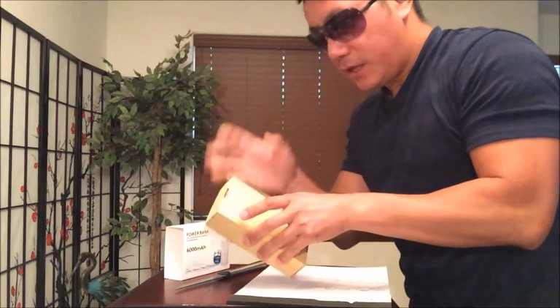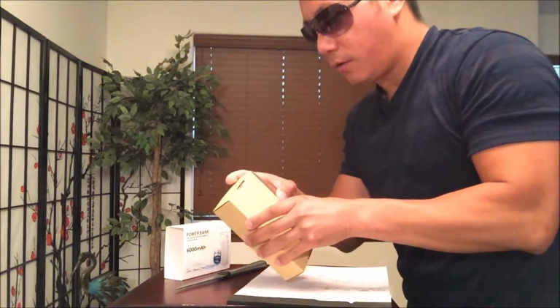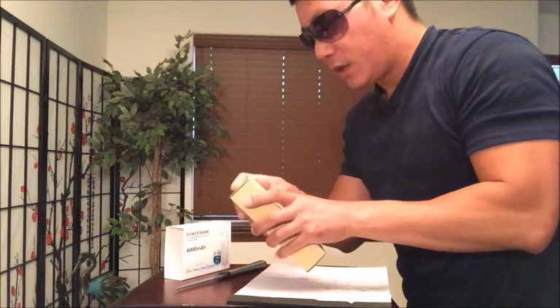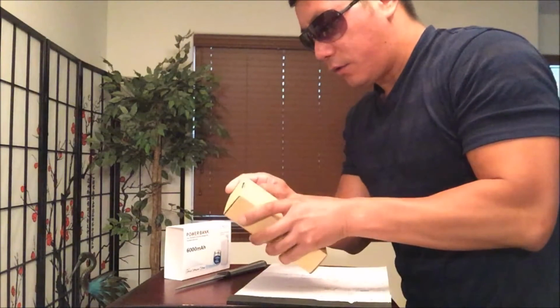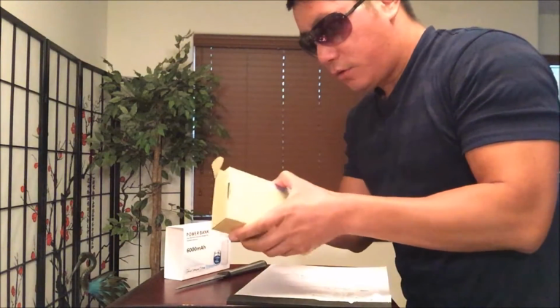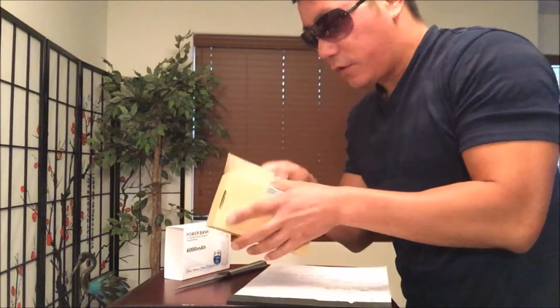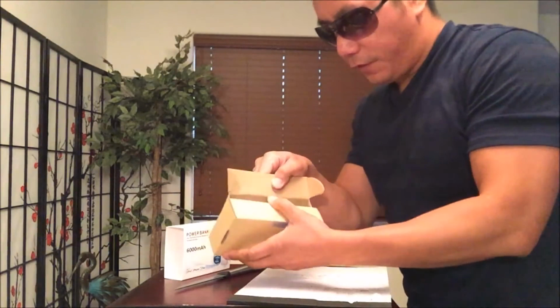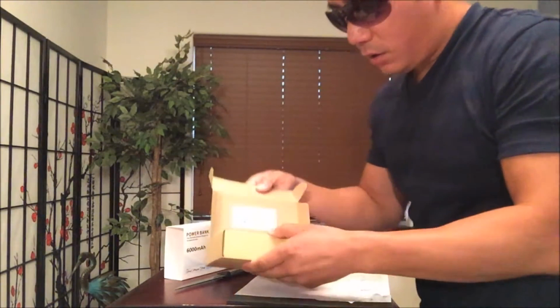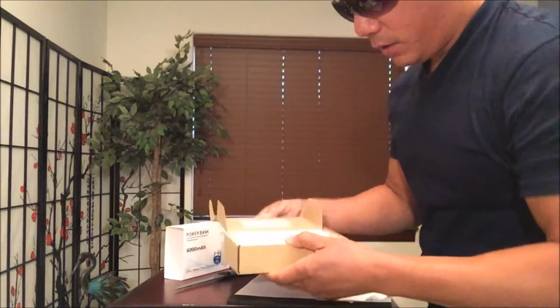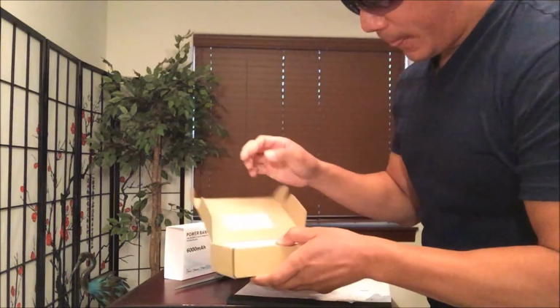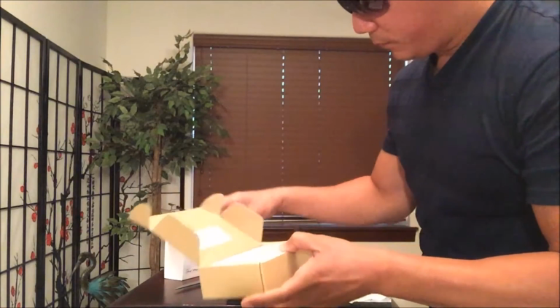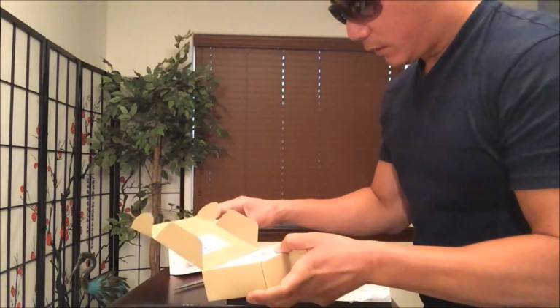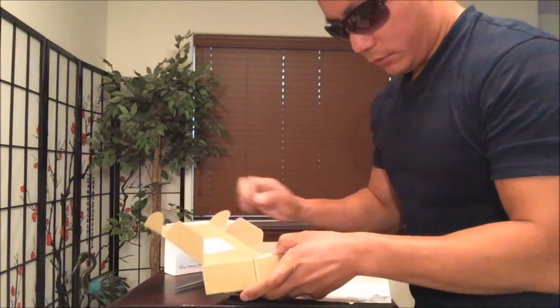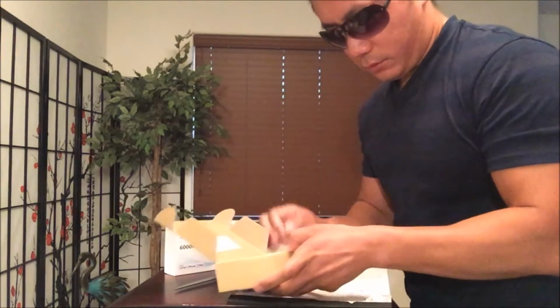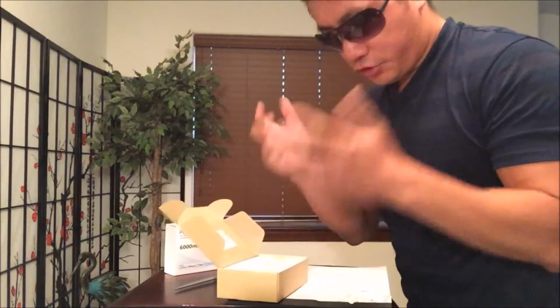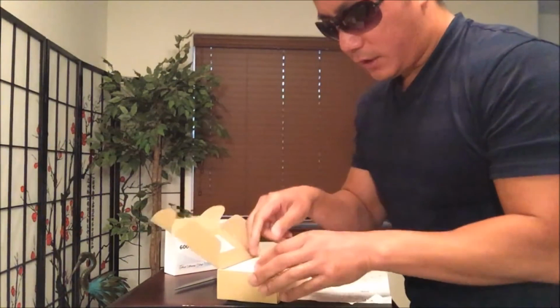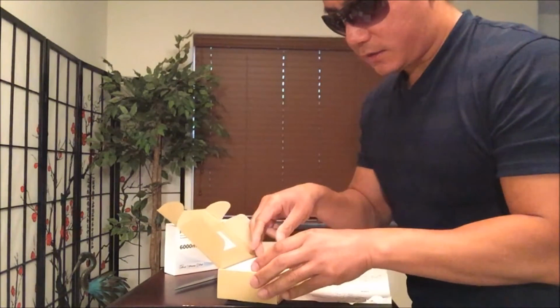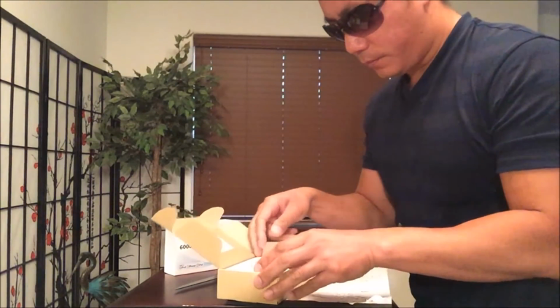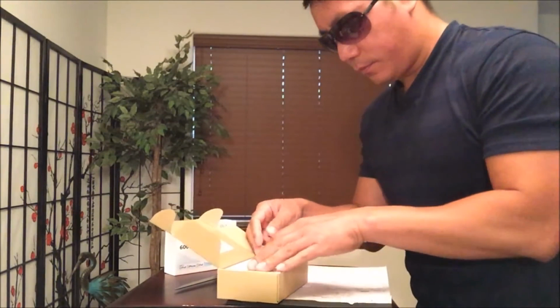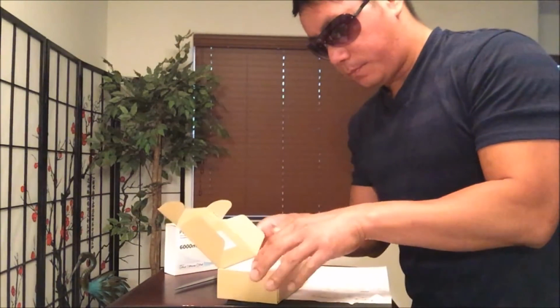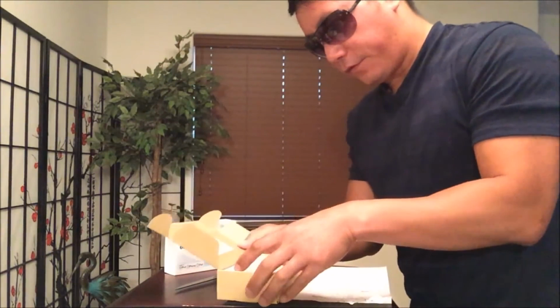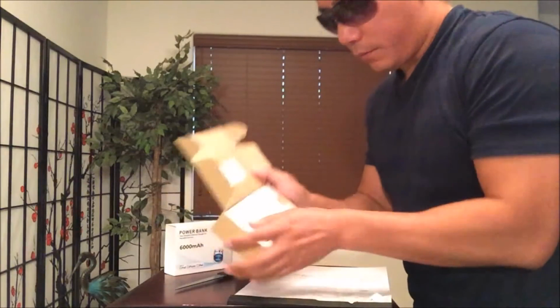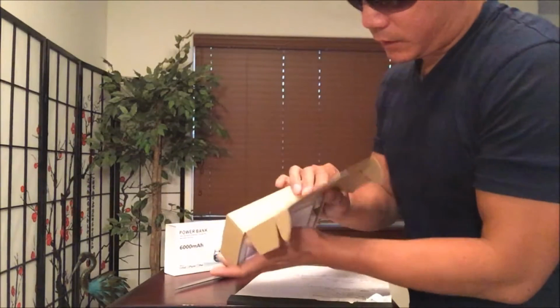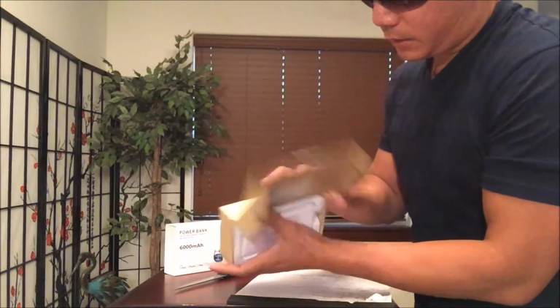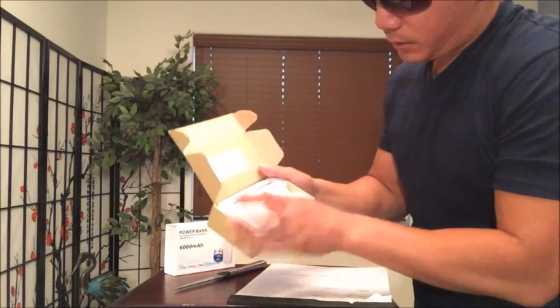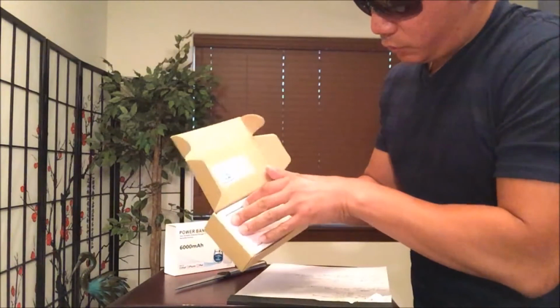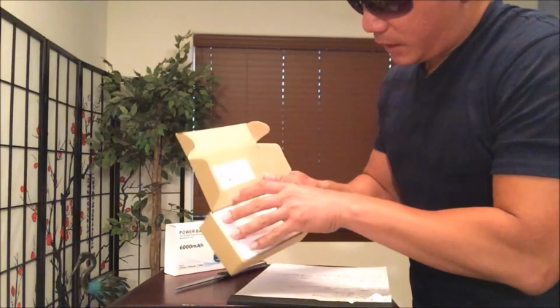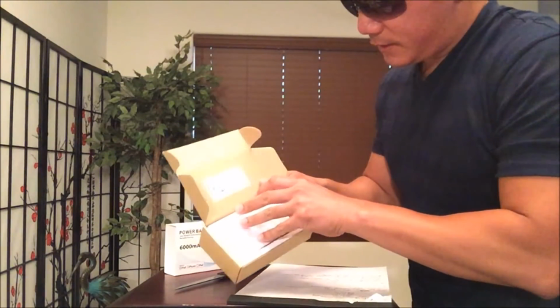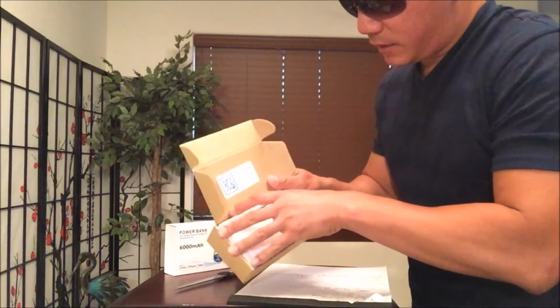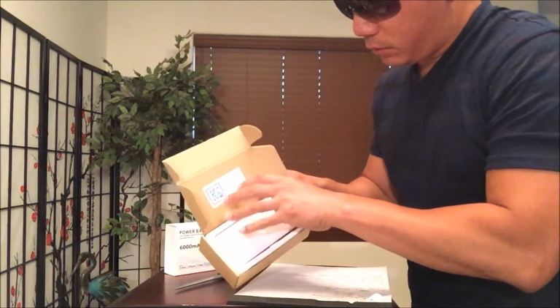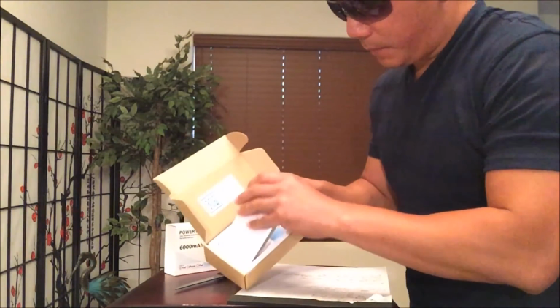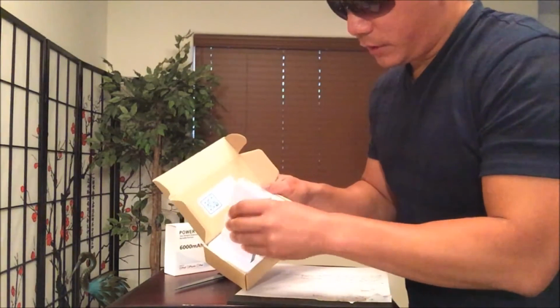Well, depending on your mood or whatever you prefer, purchase the unit that is perfect for you — whether it be a case or an external battery case.